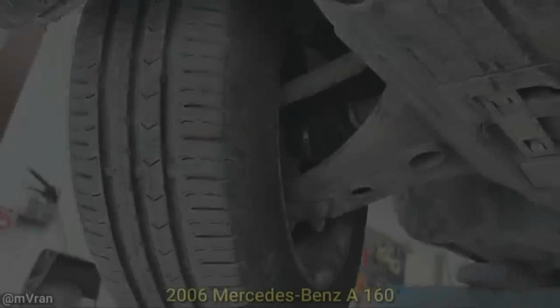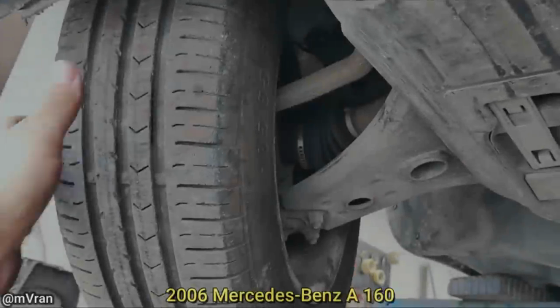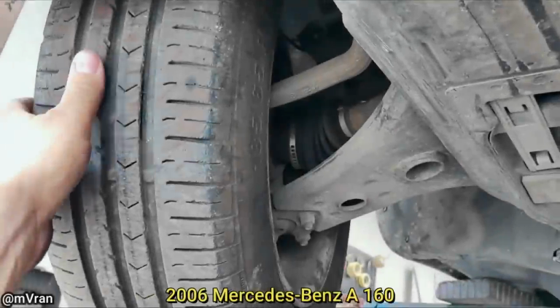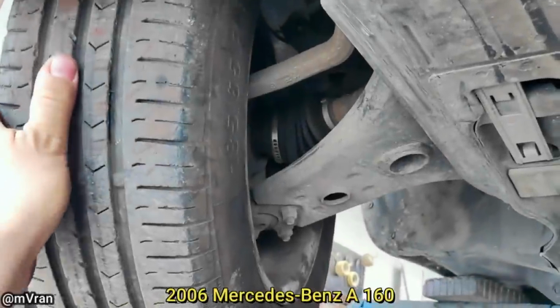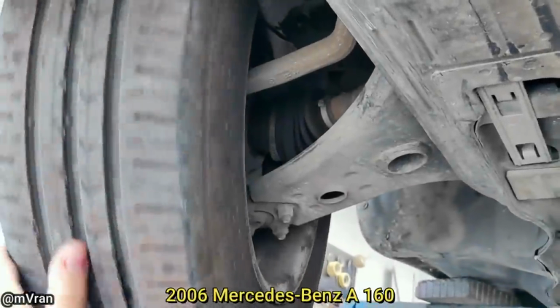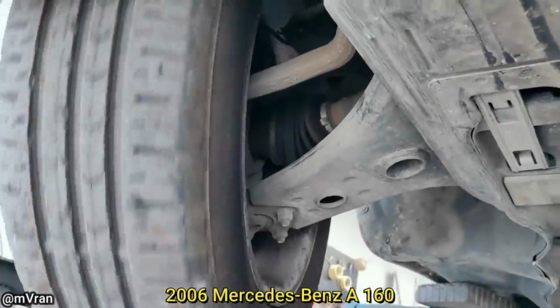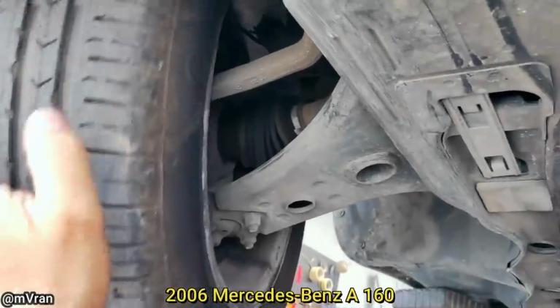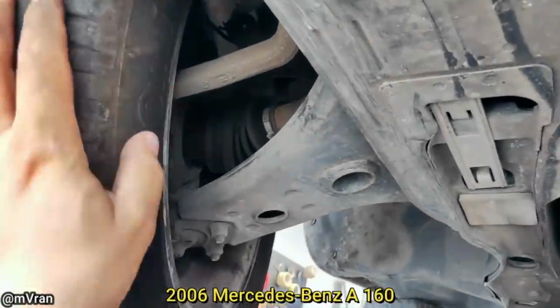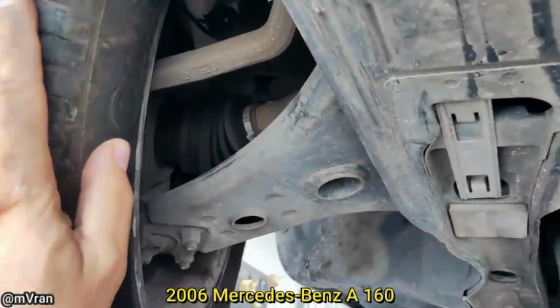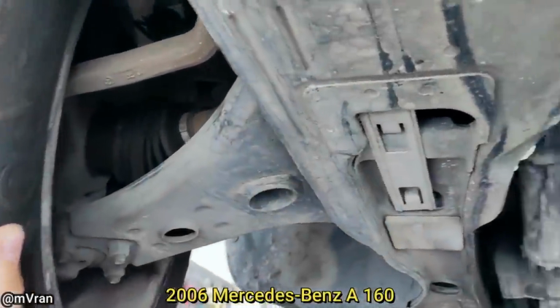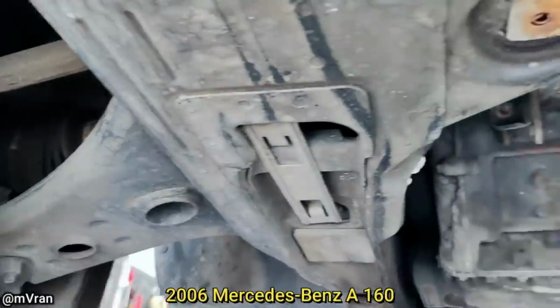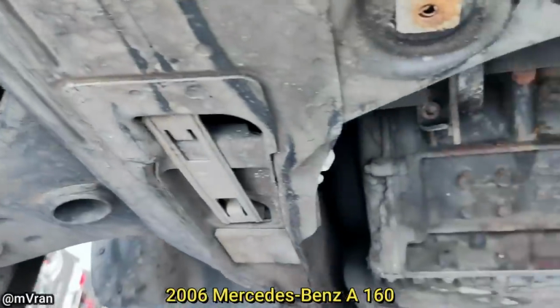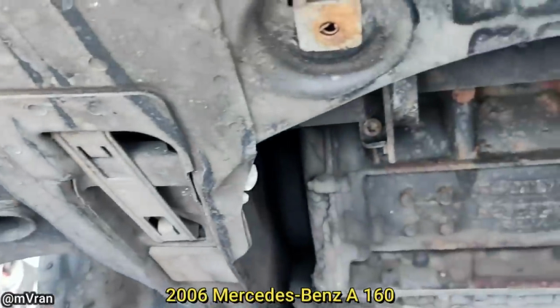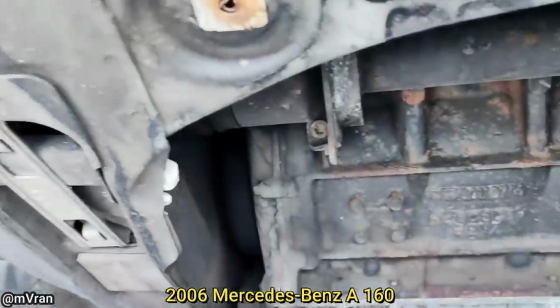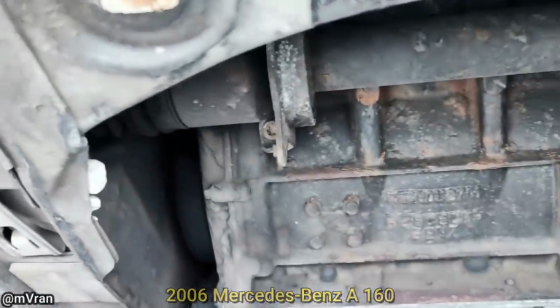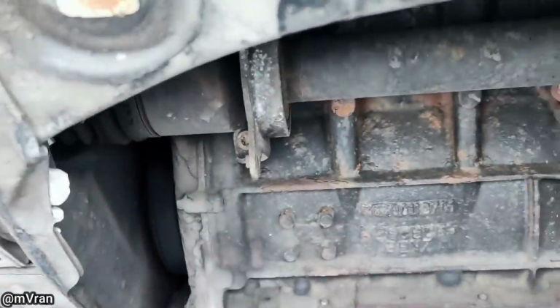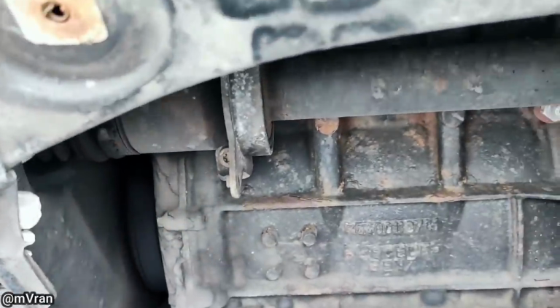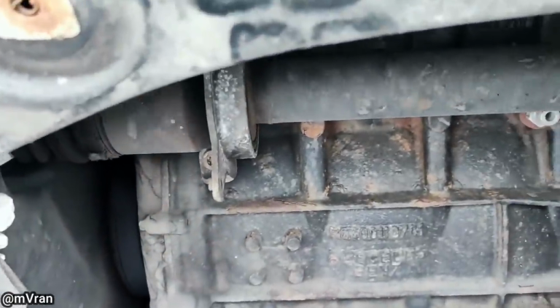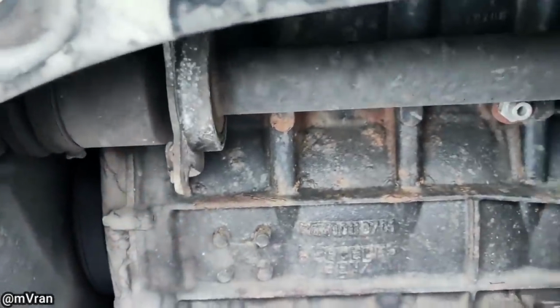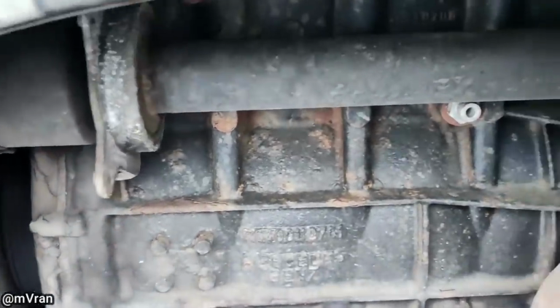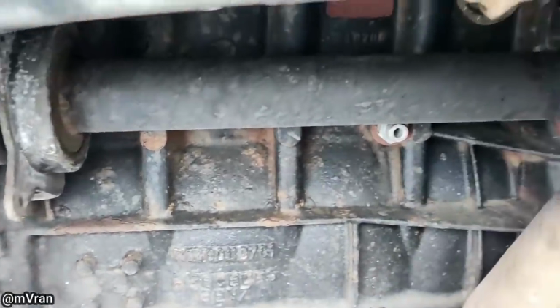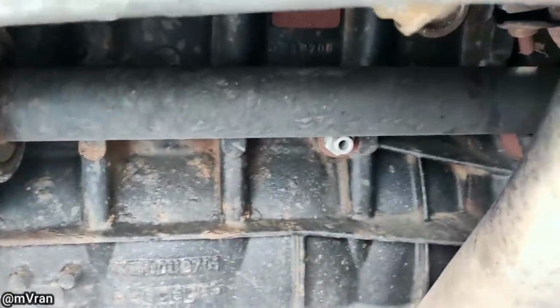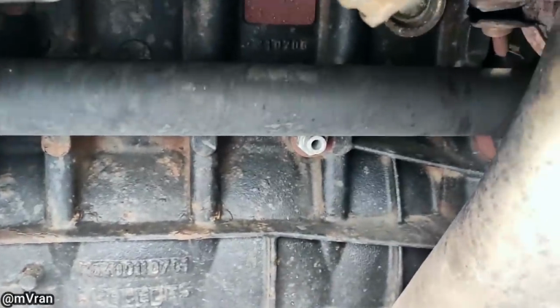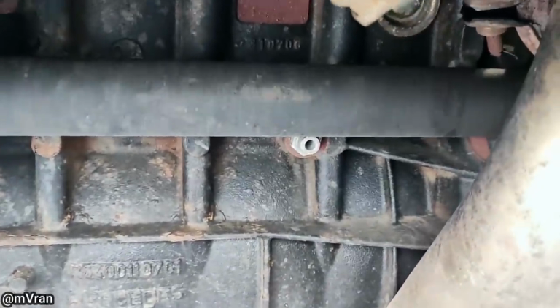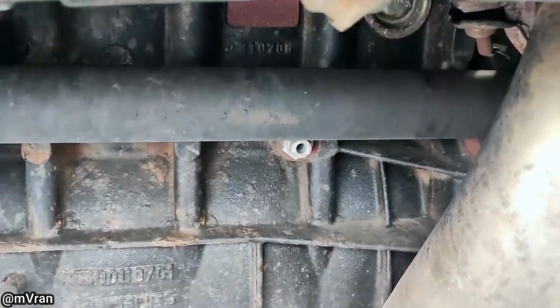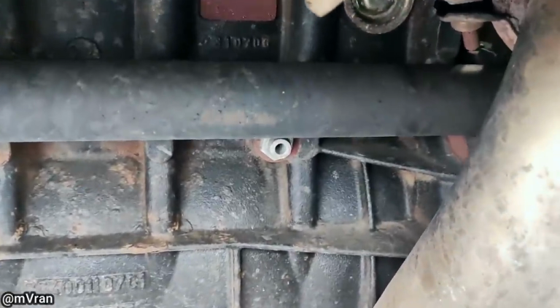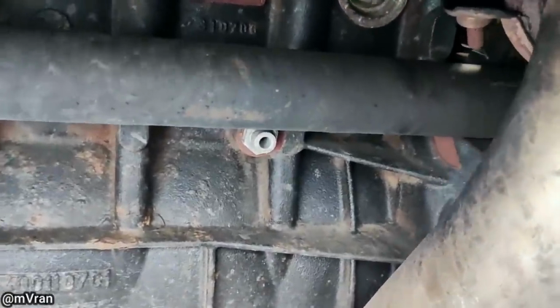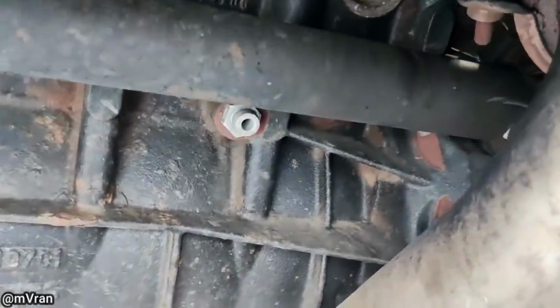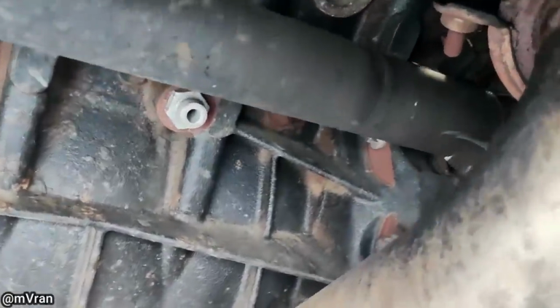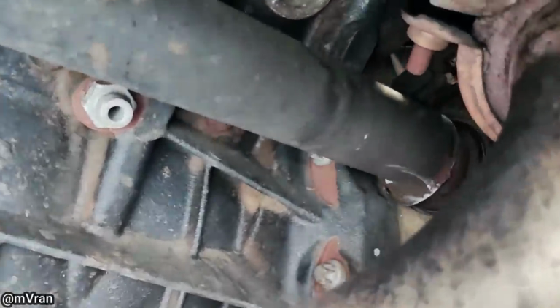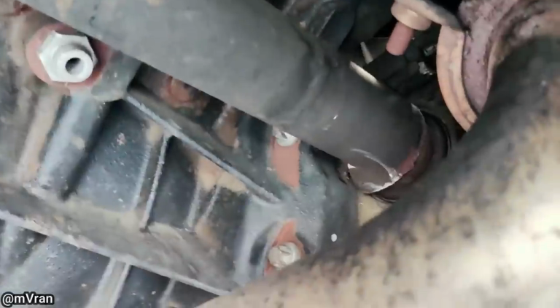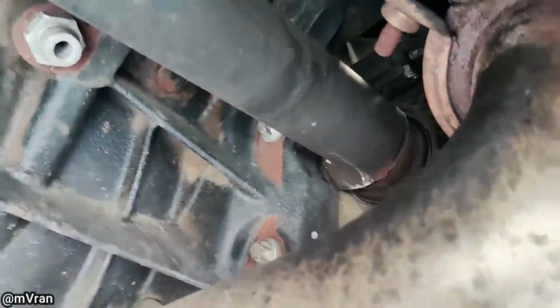This vehicle got towed in because the customer said their vehicle no longer wanted to move. The mechanic said he was surprised as this vehicle only has 80 horsepower and he's never seen a CV axle break like this.